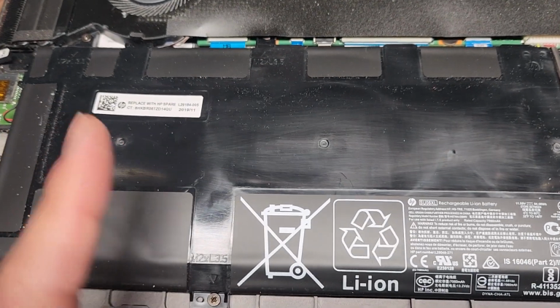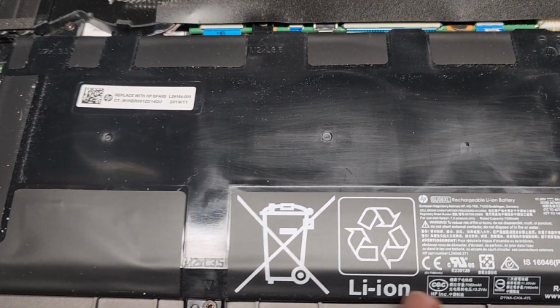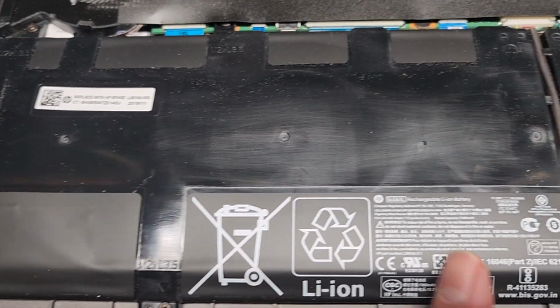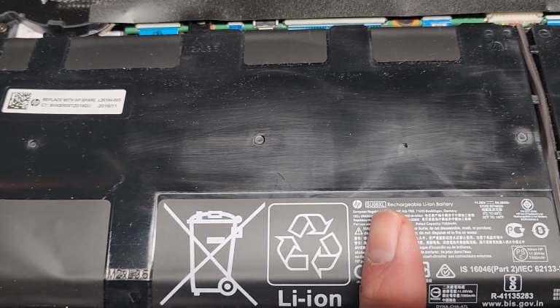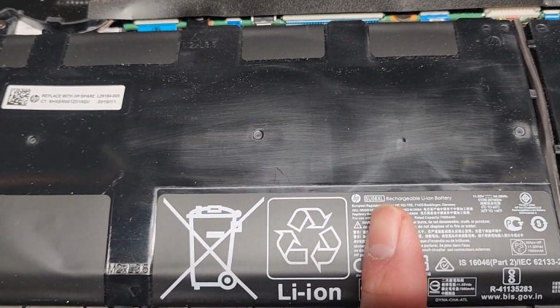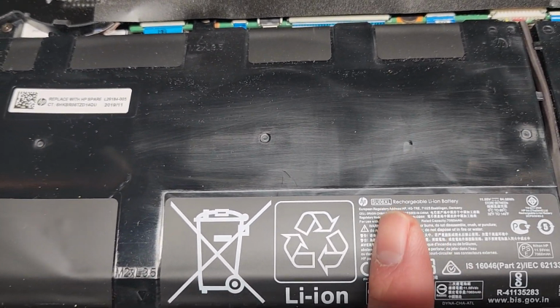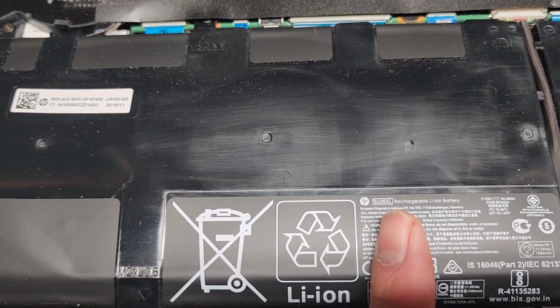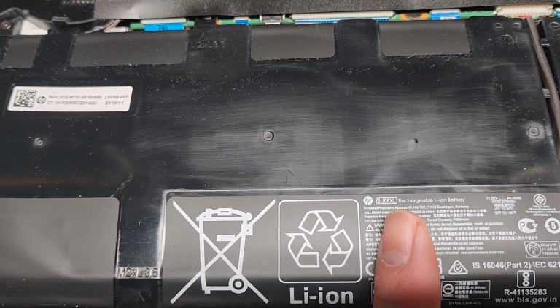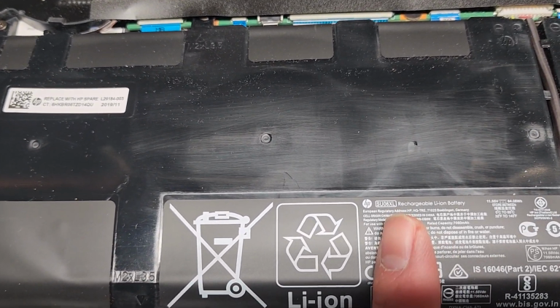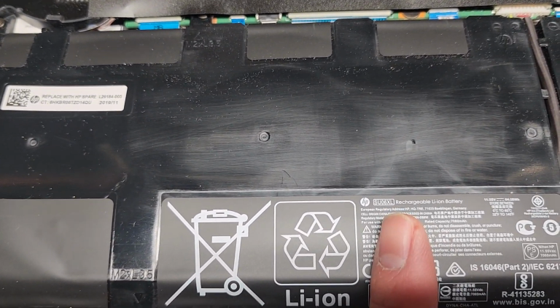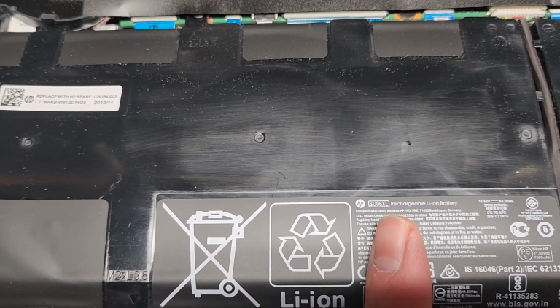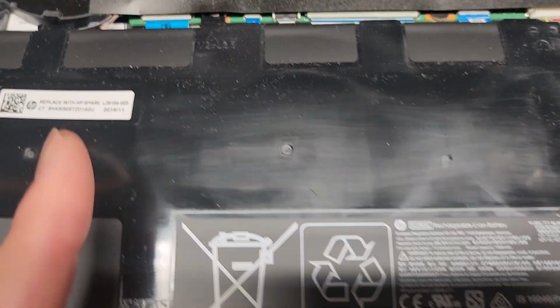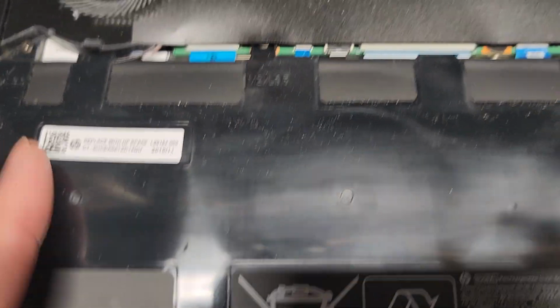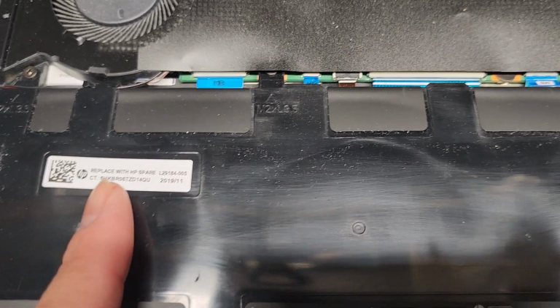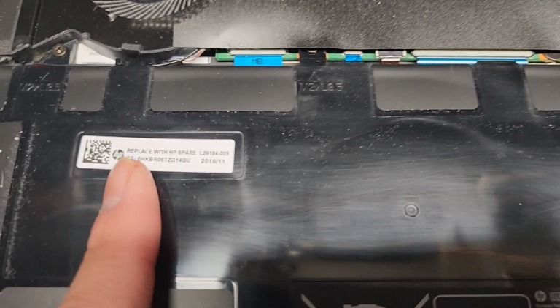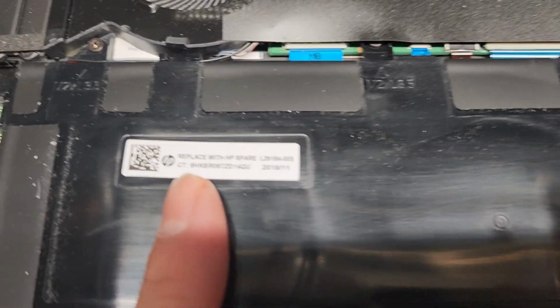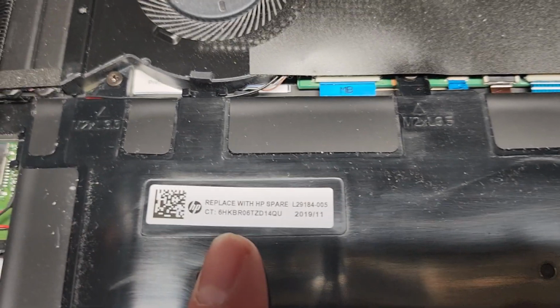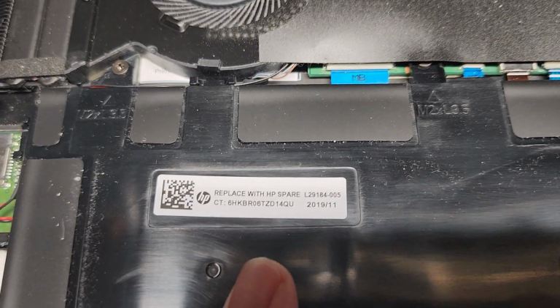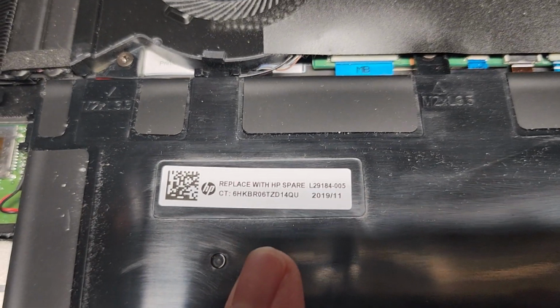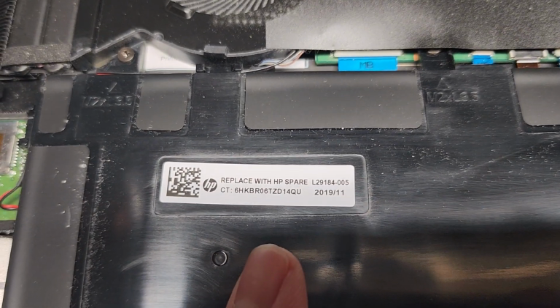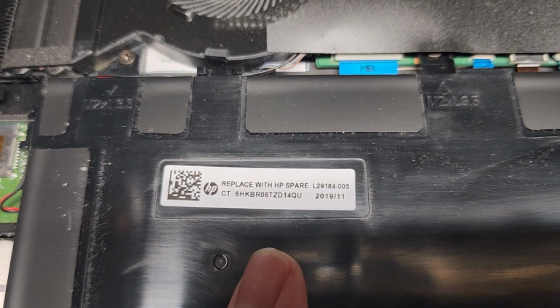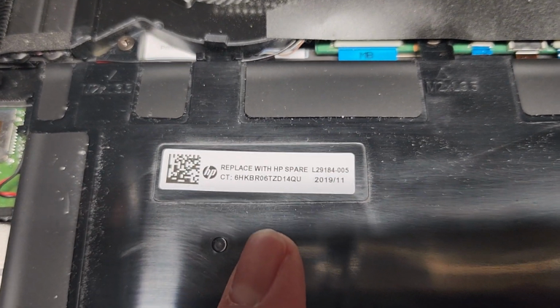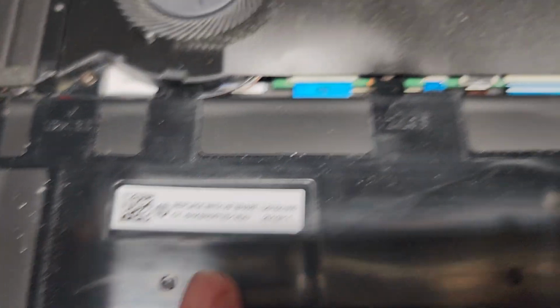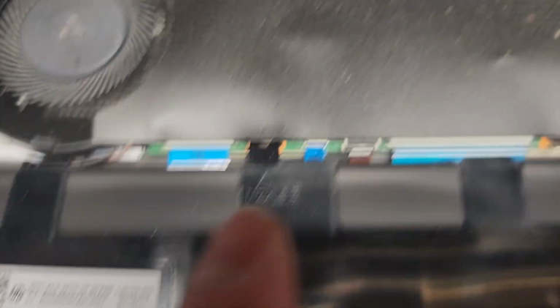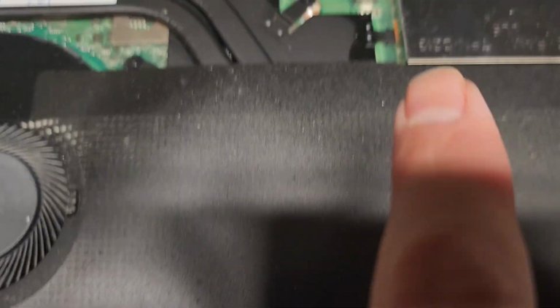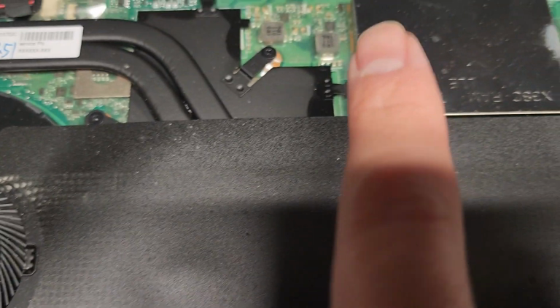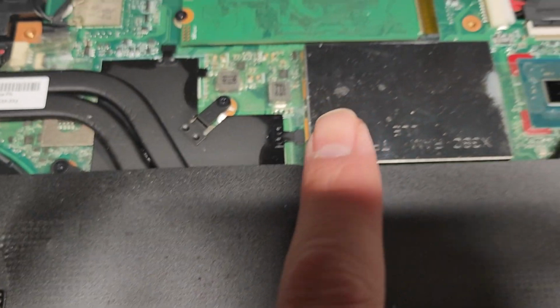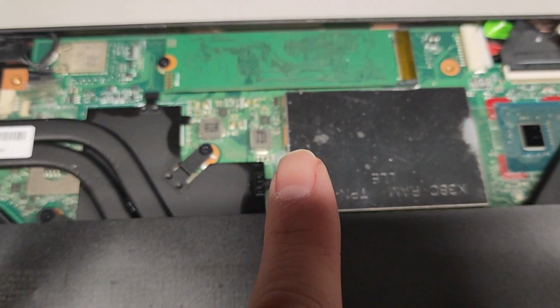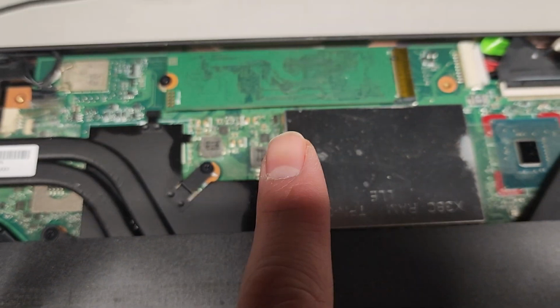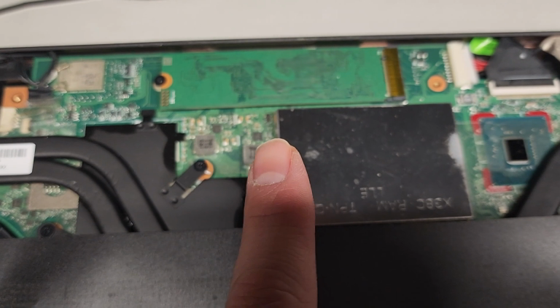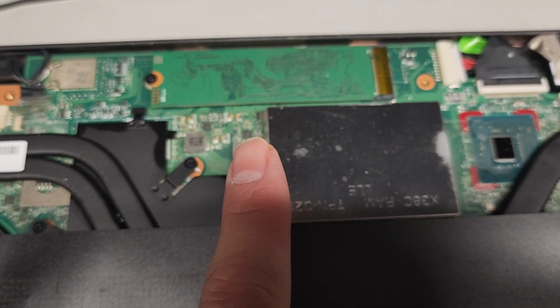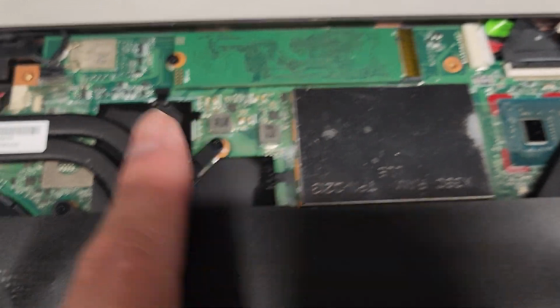We're just doing a quick look. You can see the battery, SU-06XL, and then there's the HP spare part number there. There's the M.2 PCIe NVMe SSD here.